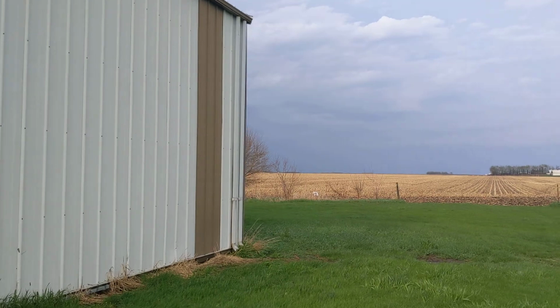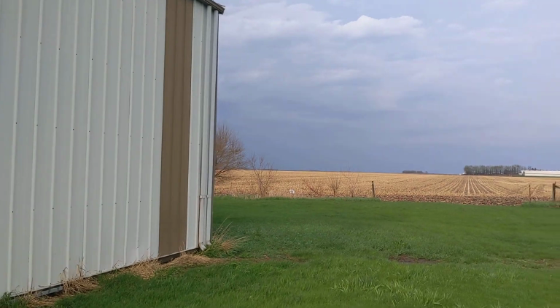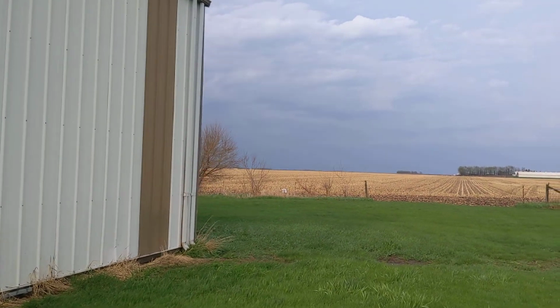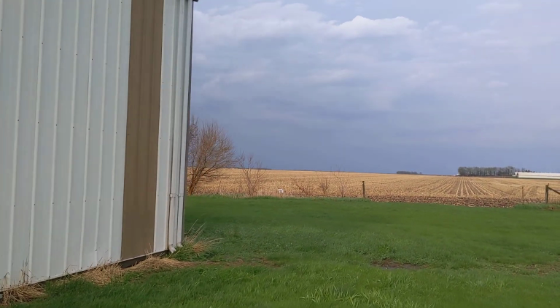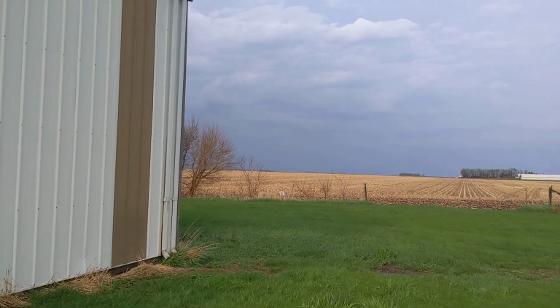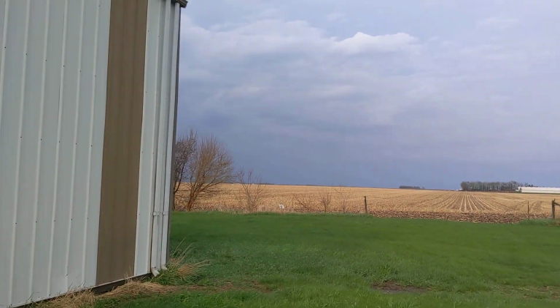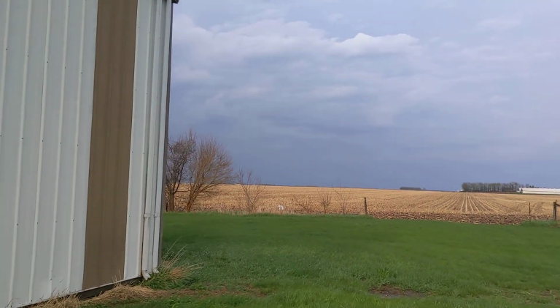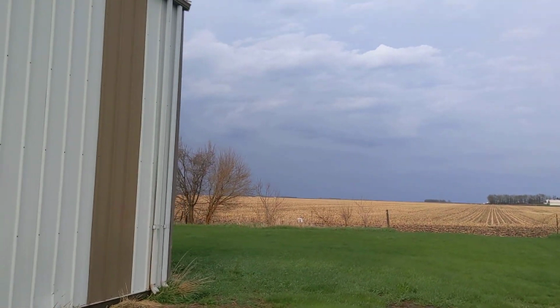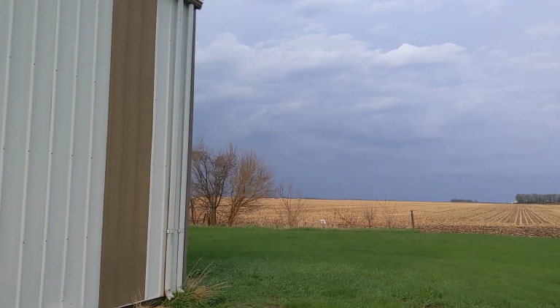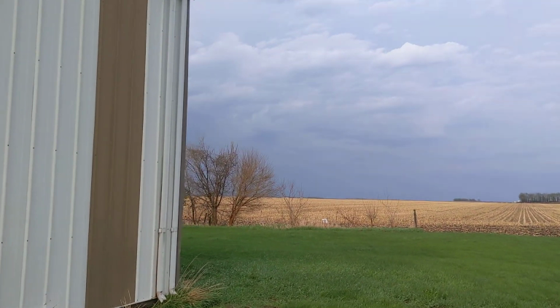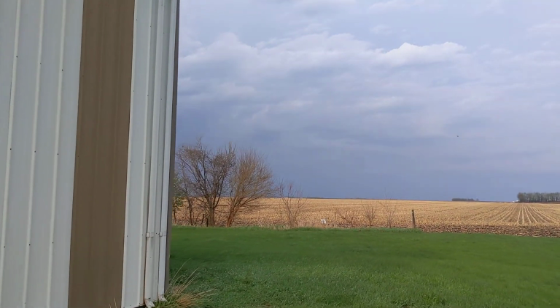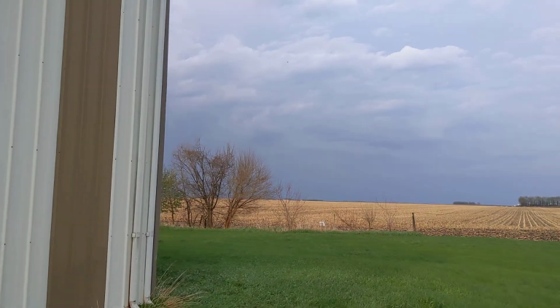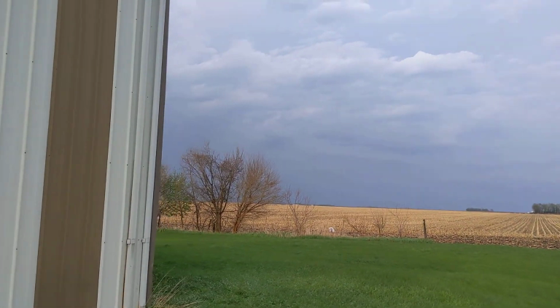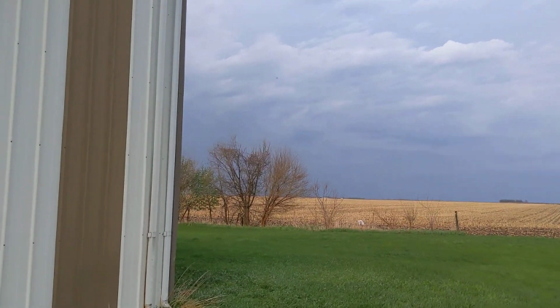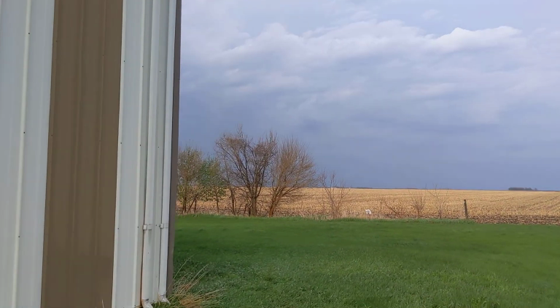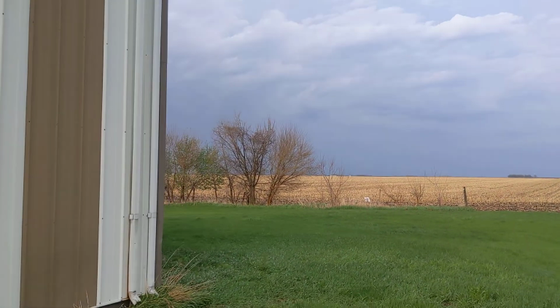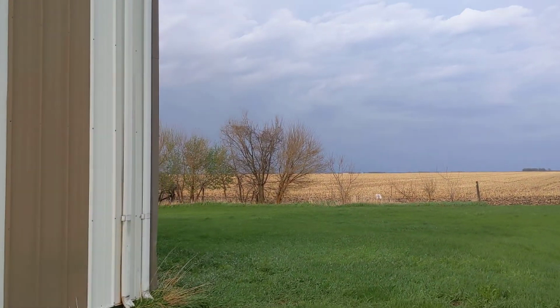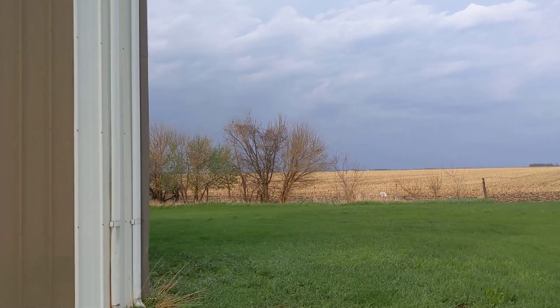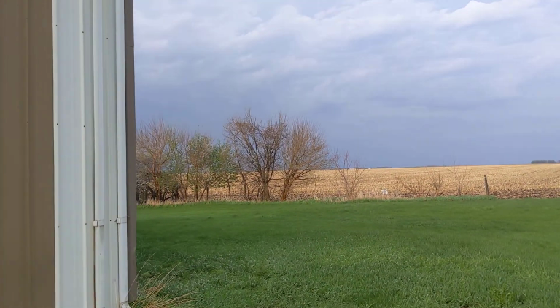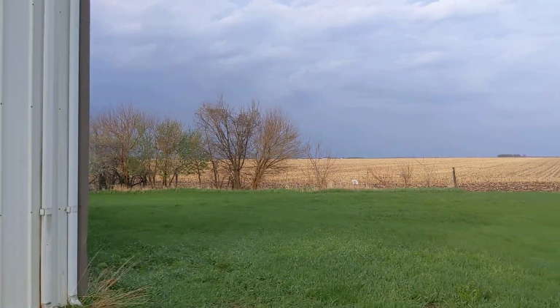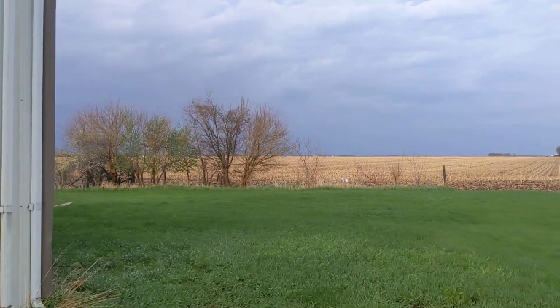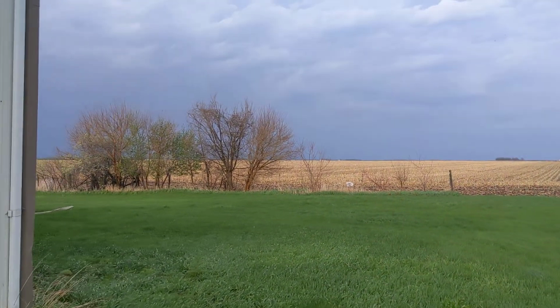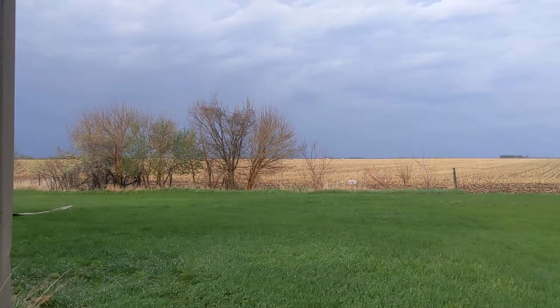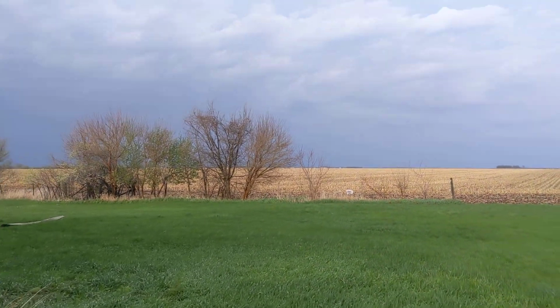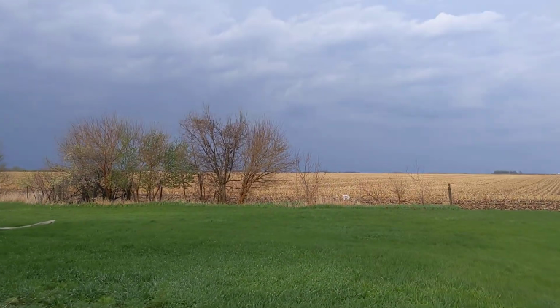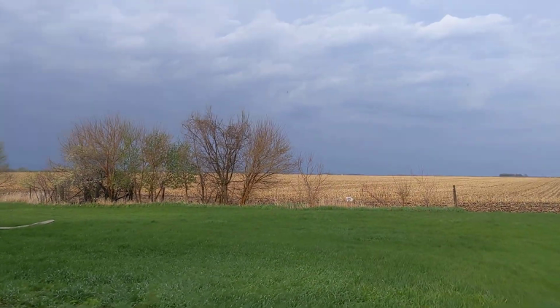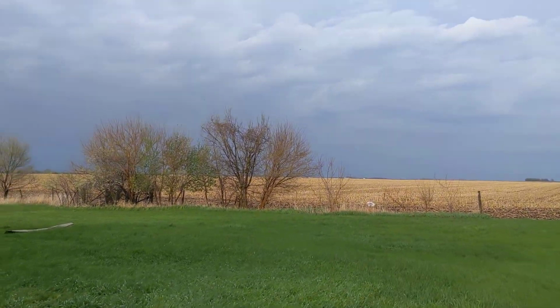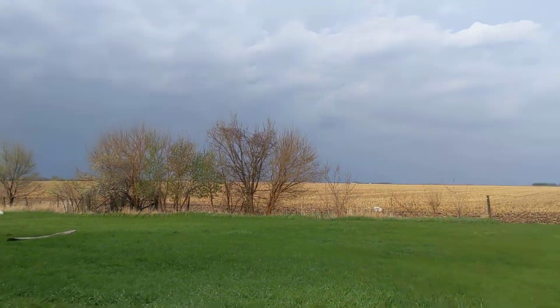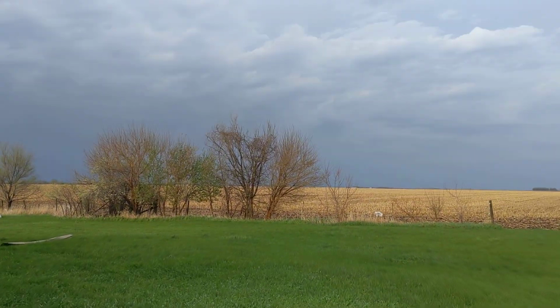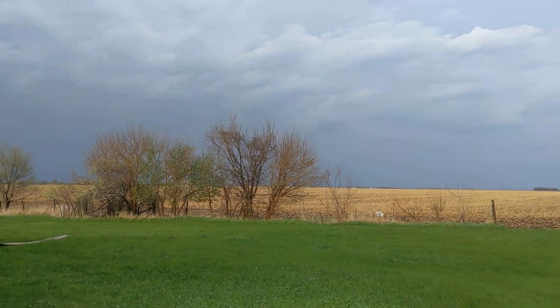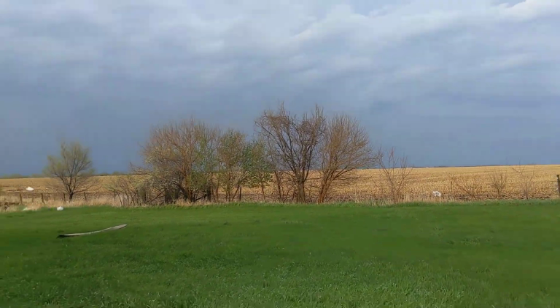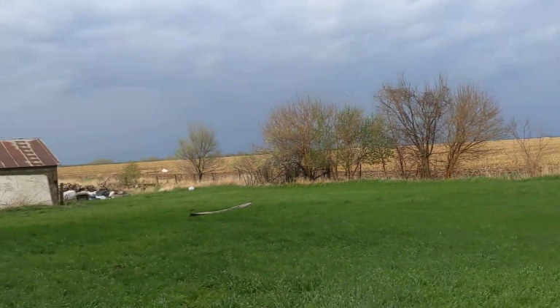We were out planting — we got one round left, so 32 rows to plant, and we're done with corn. And we got beans to do yet, so we were trying to get done.